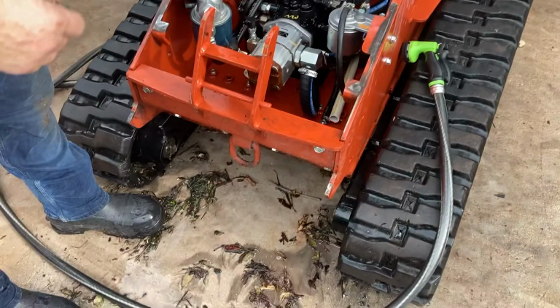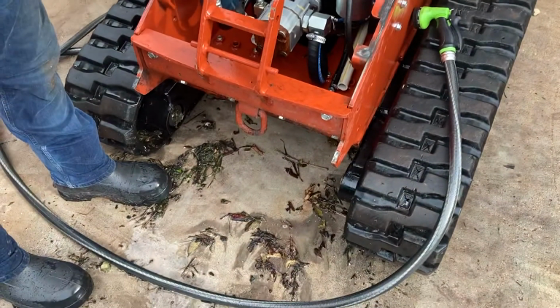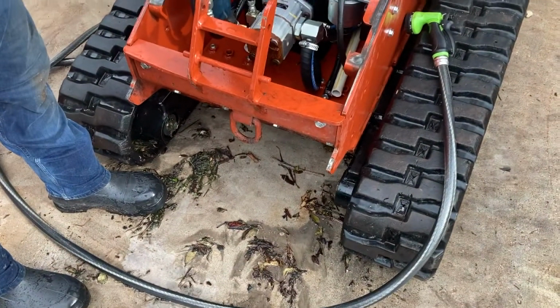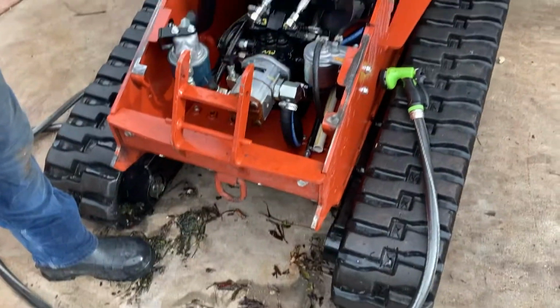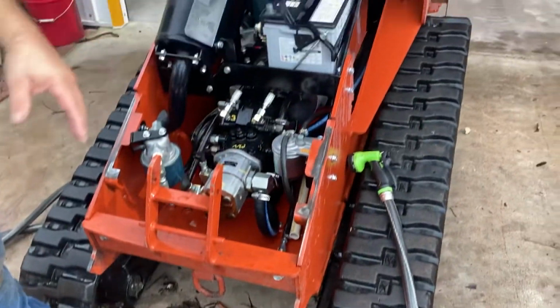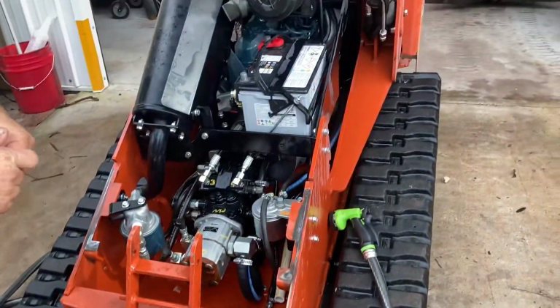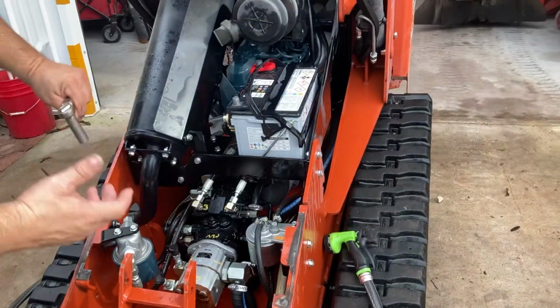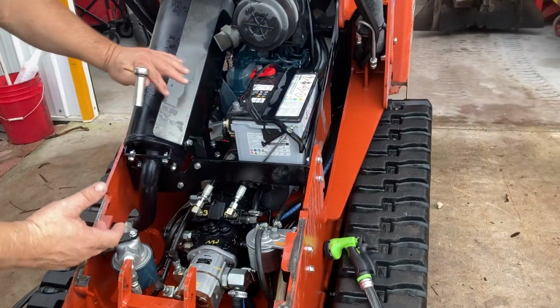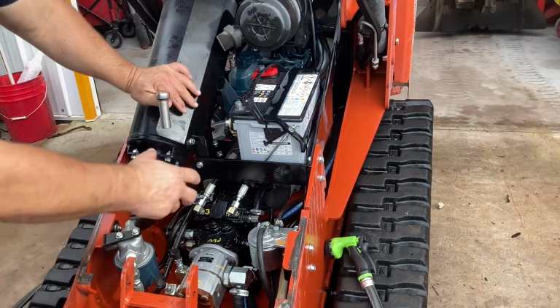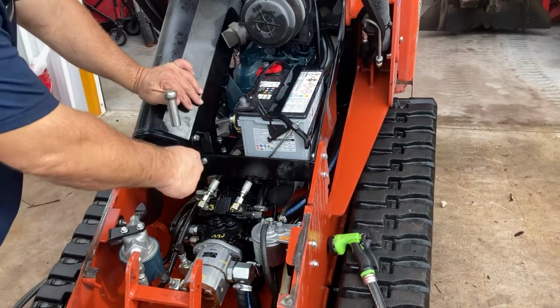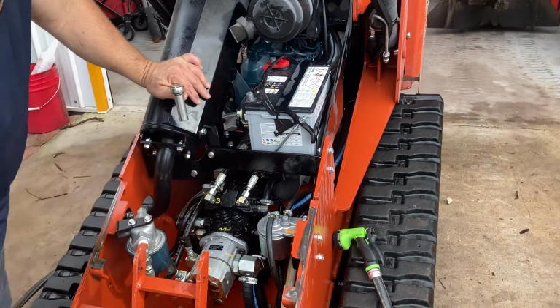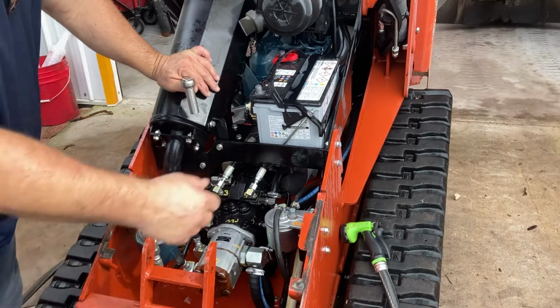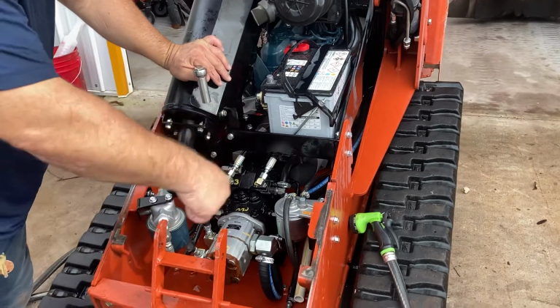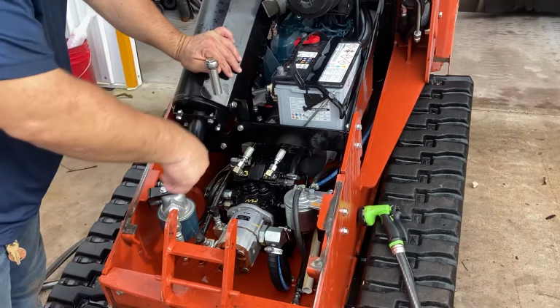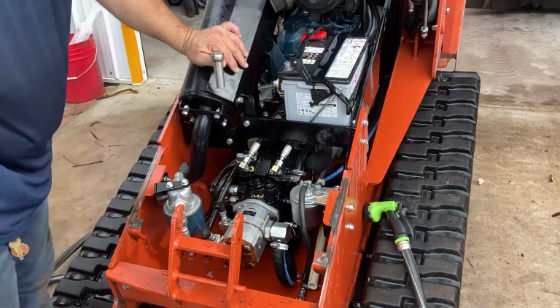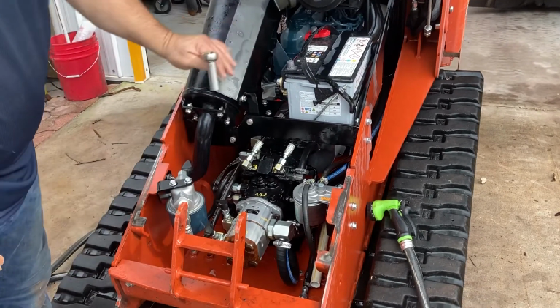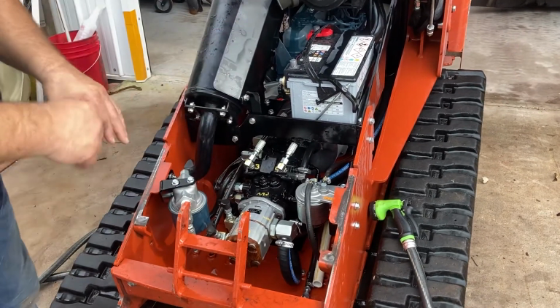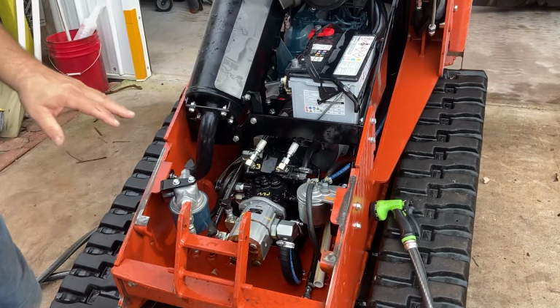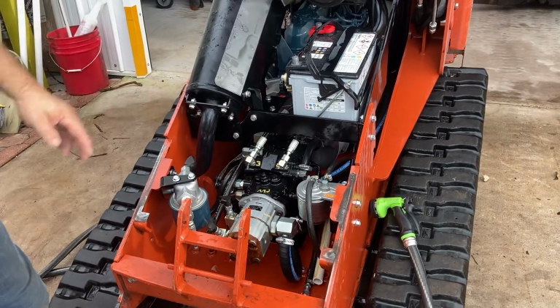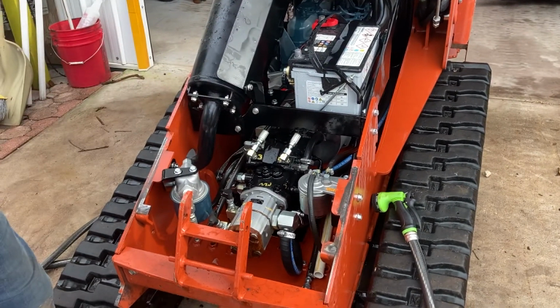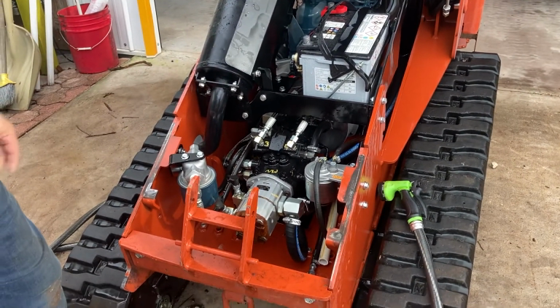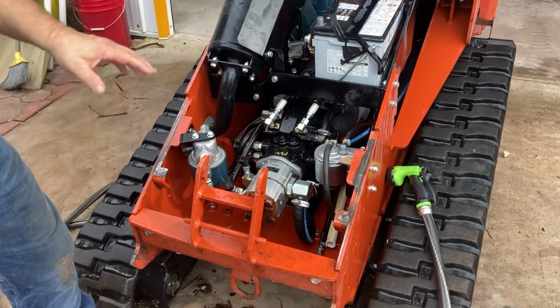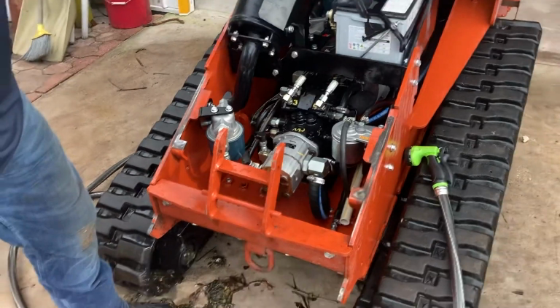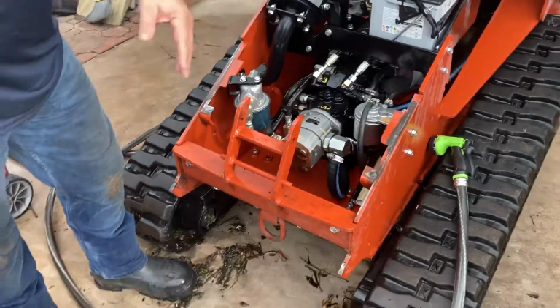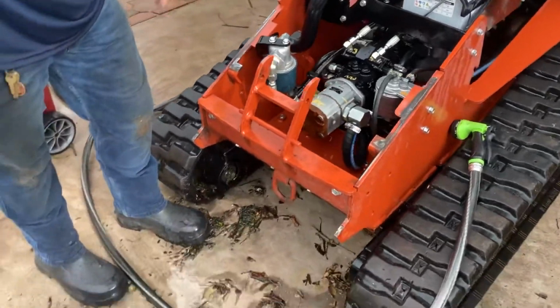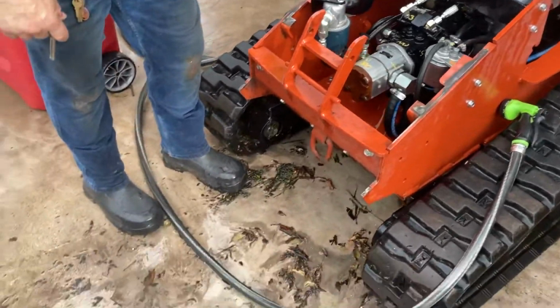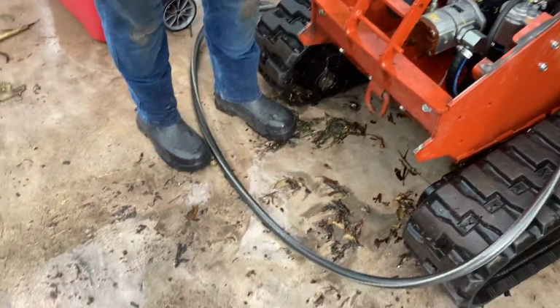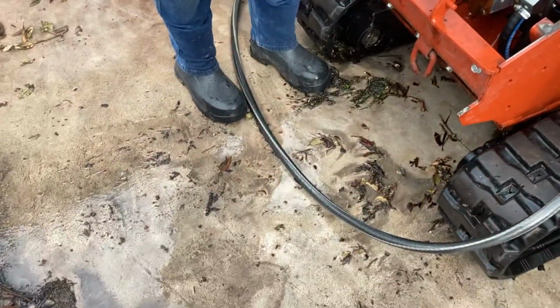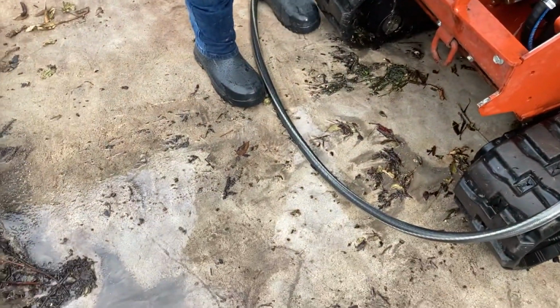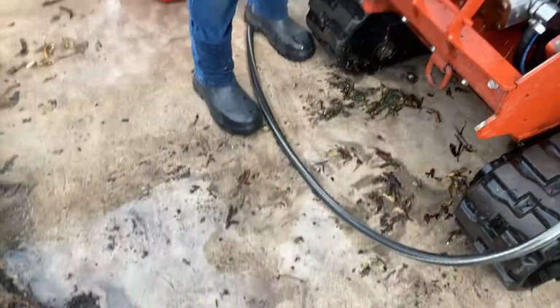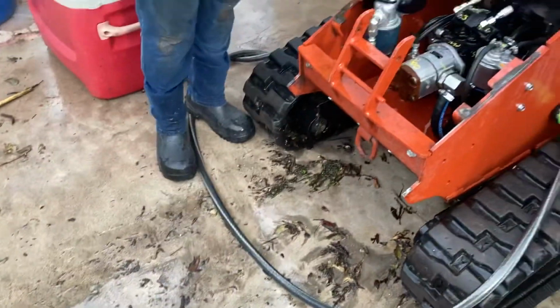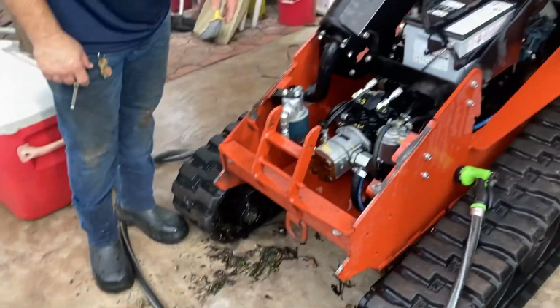Start at the back and work your way forward. Reach down there and pull out a big handful of debris, and keep rinsing. Once you do this, it should only take about a half hour or less to wash the whole machine out, especially if you keep it up weekly.